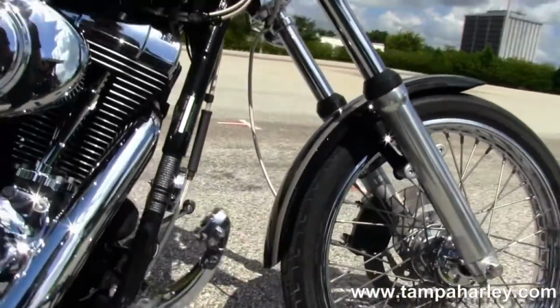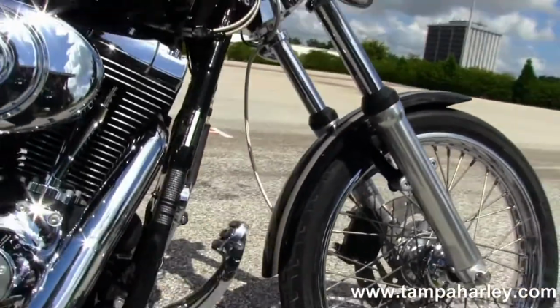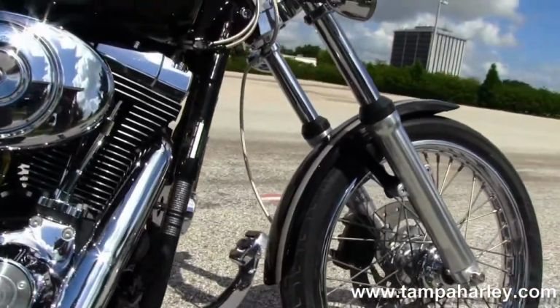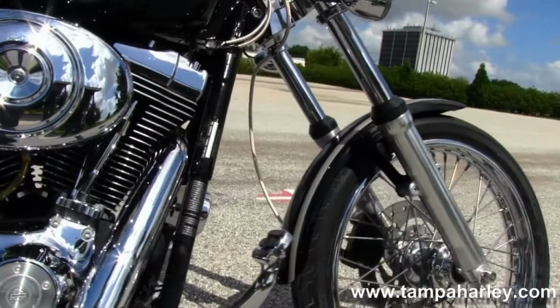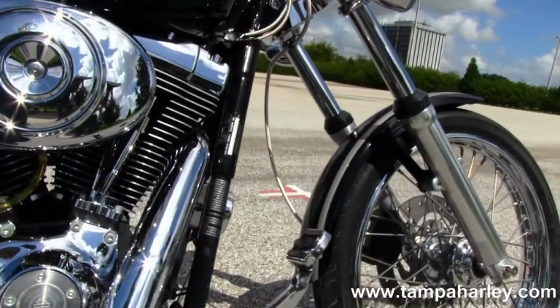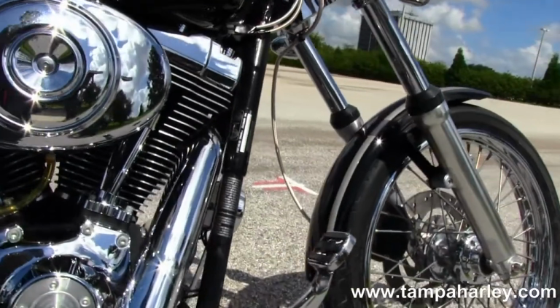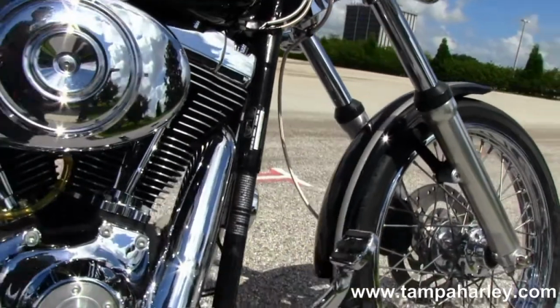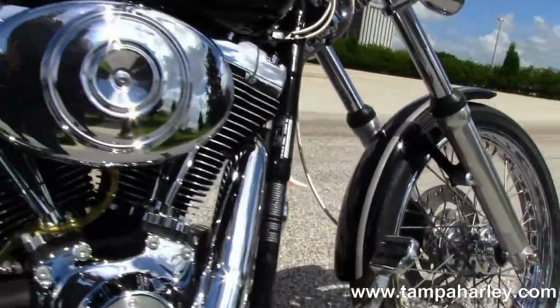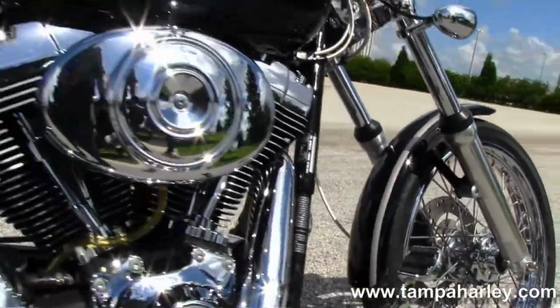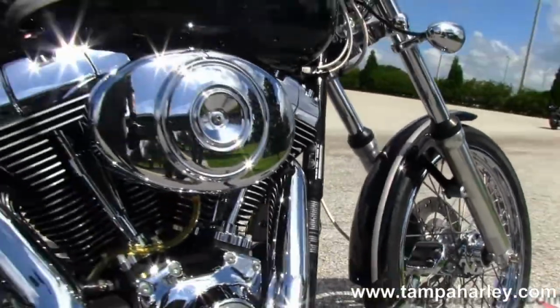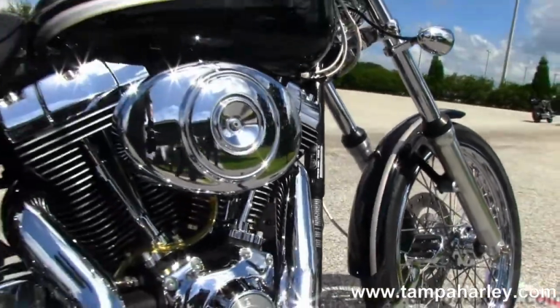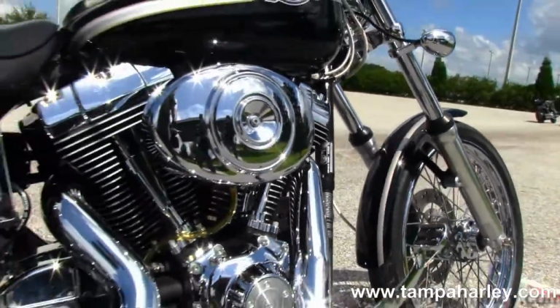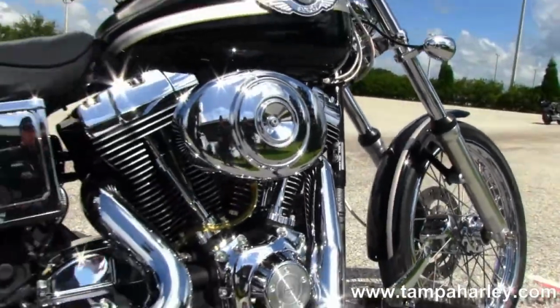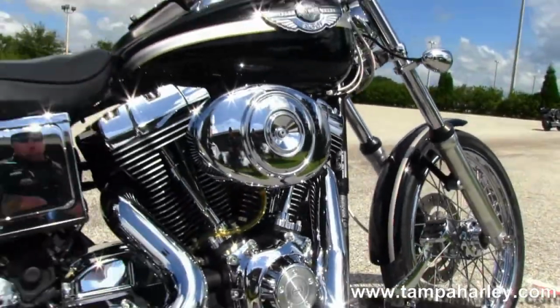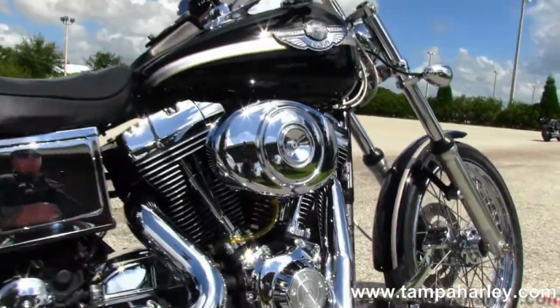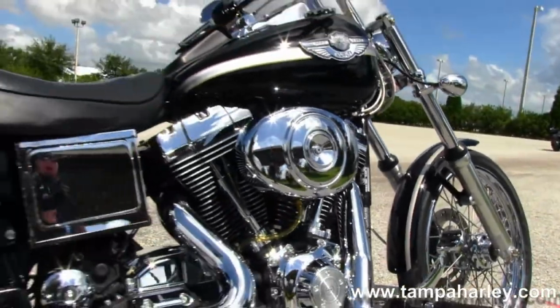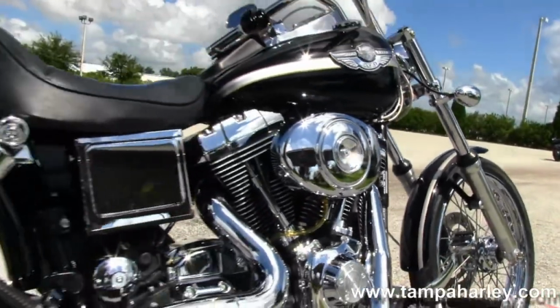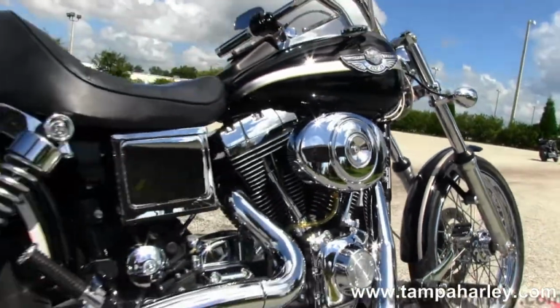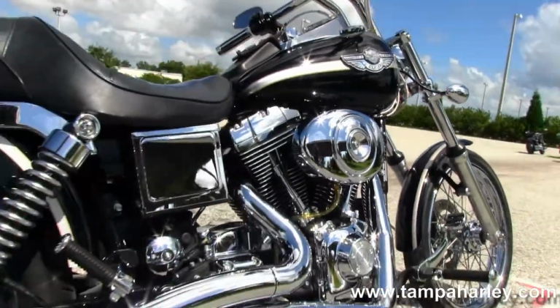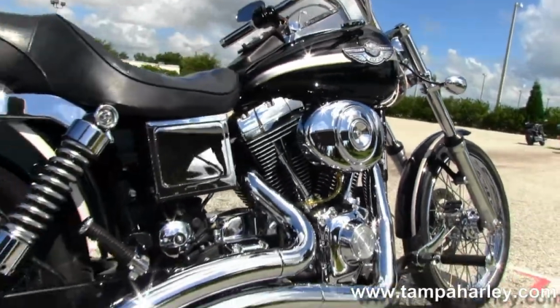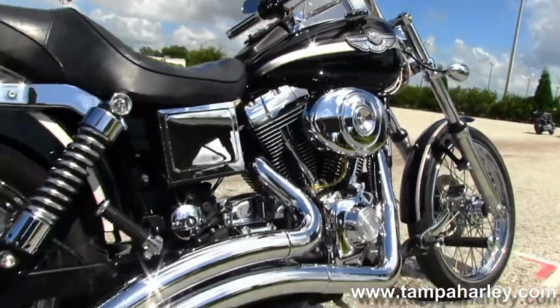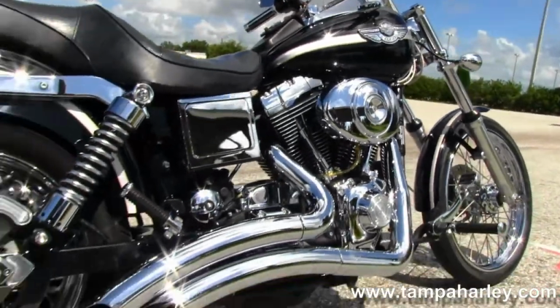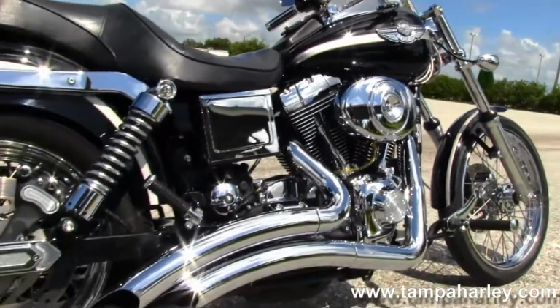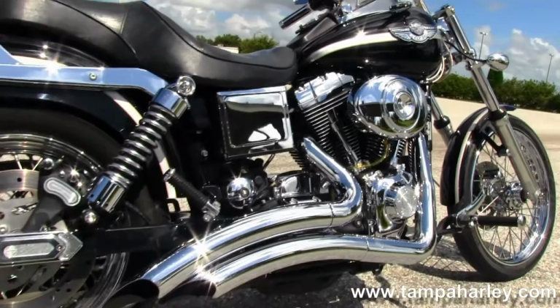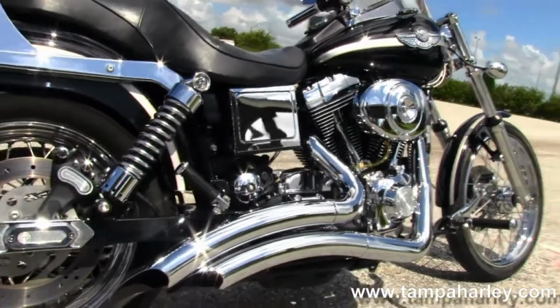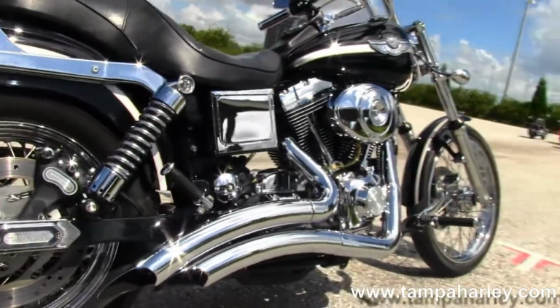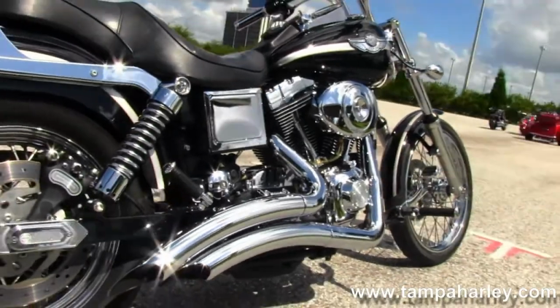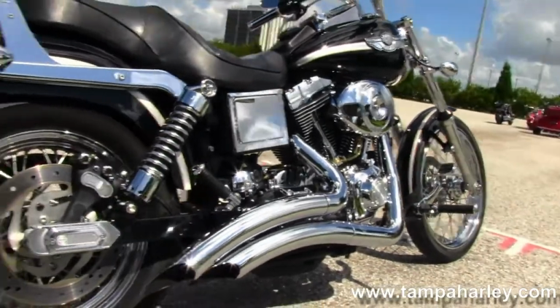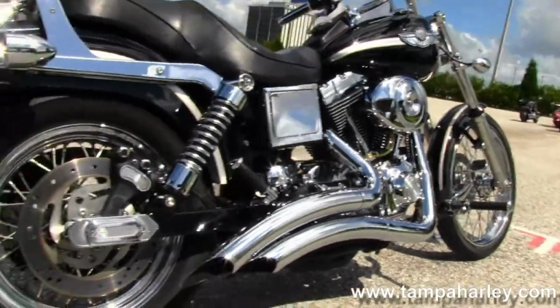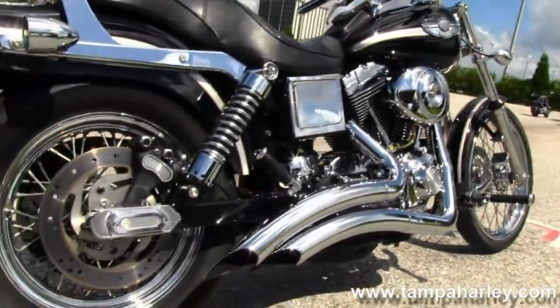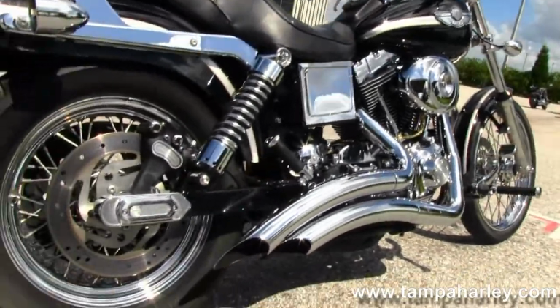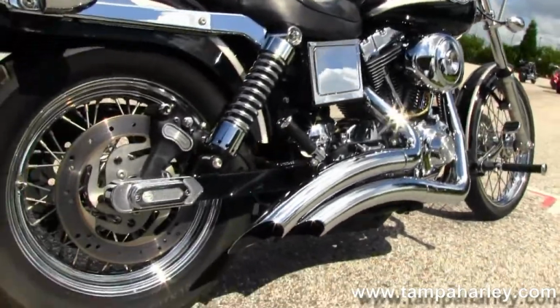It's an 88 cubic inch engine with 5 speed transmission. It features the Screaming Eagle high flow air cleaner and a set of Vance and Hines Big Radius downturn exhaust.